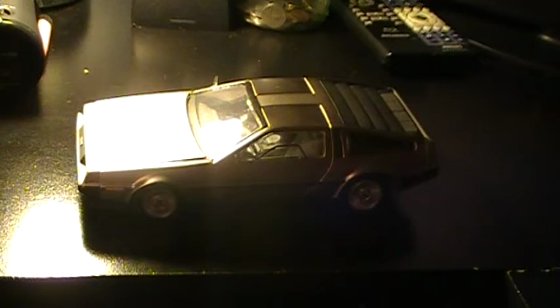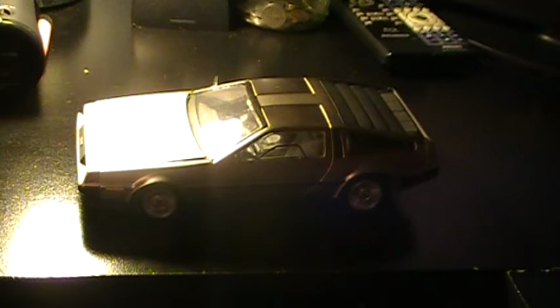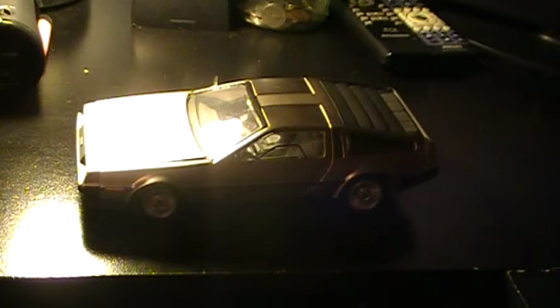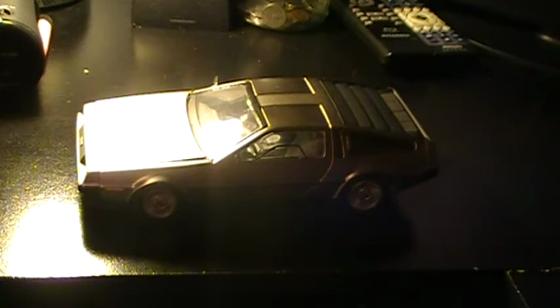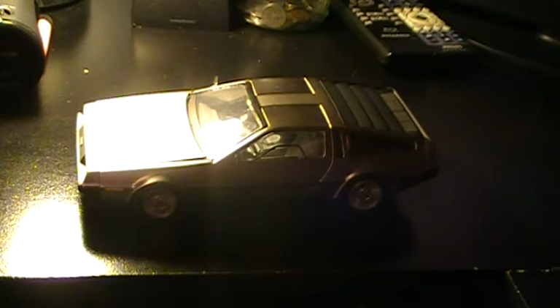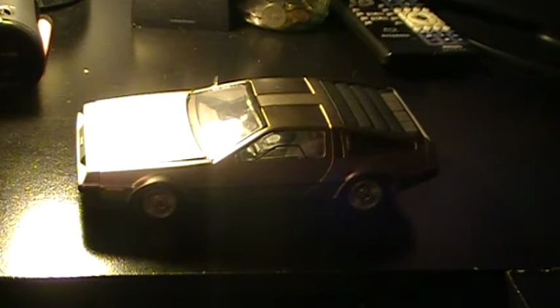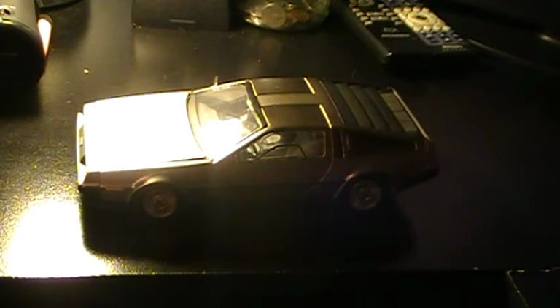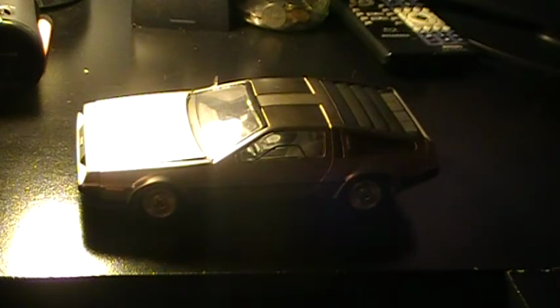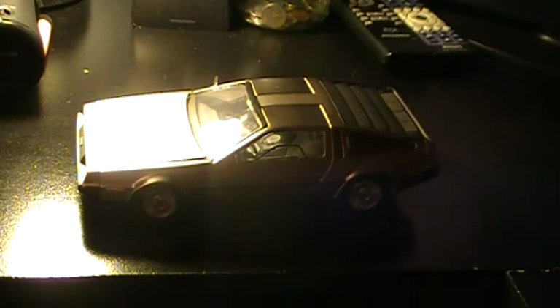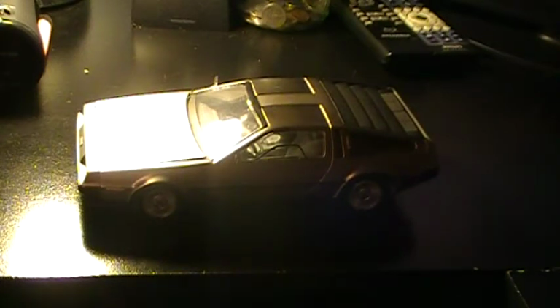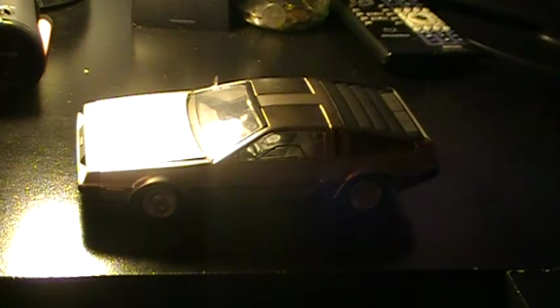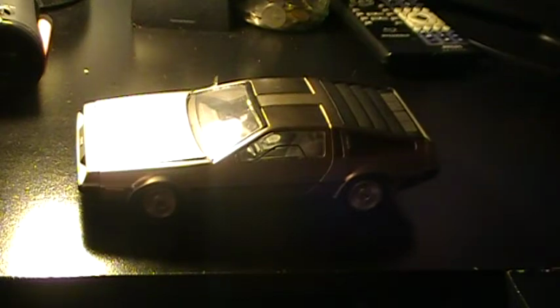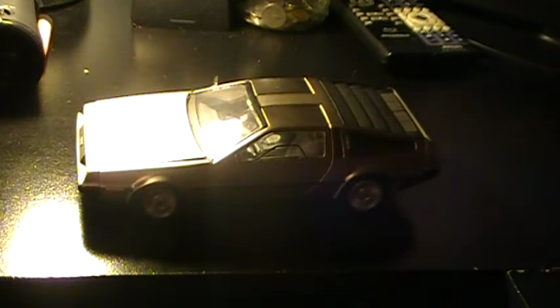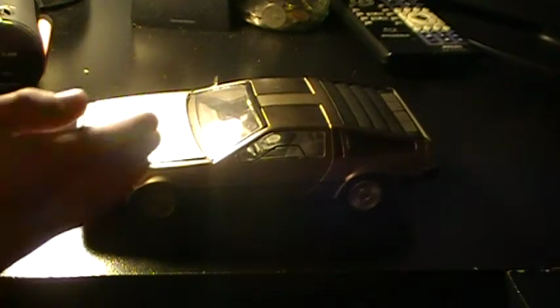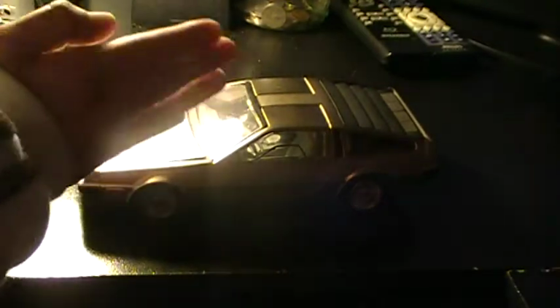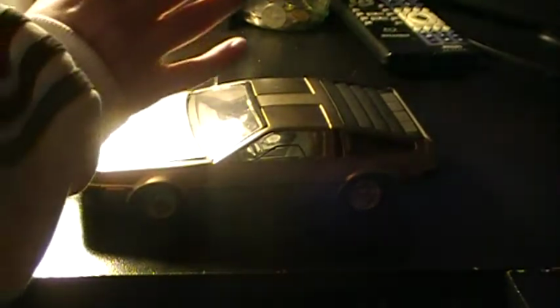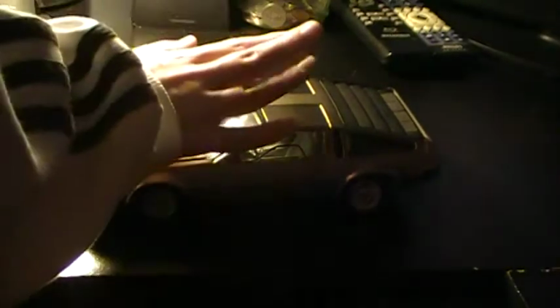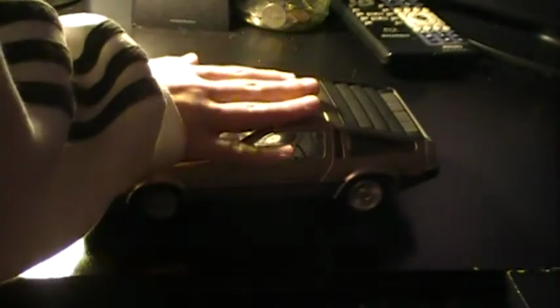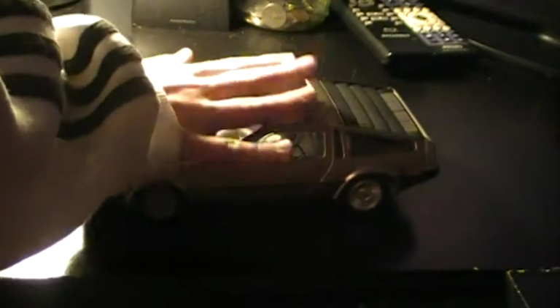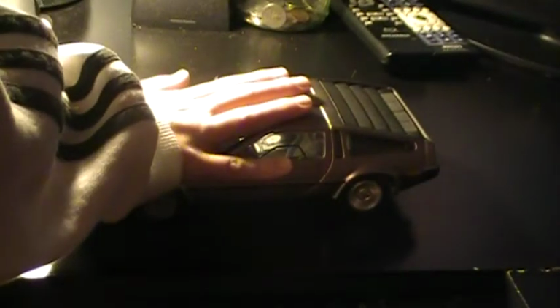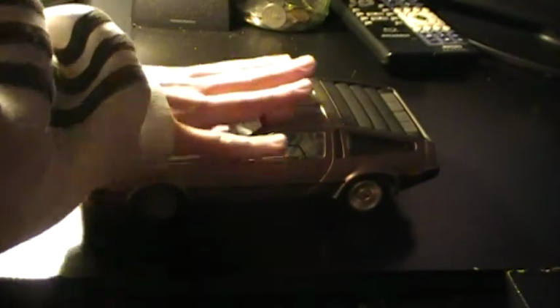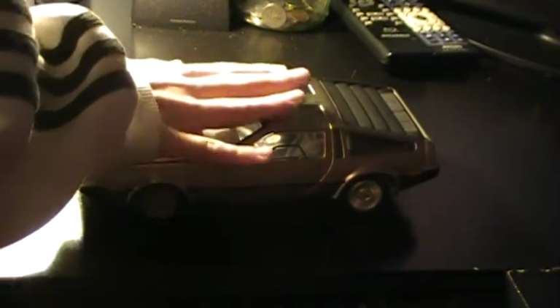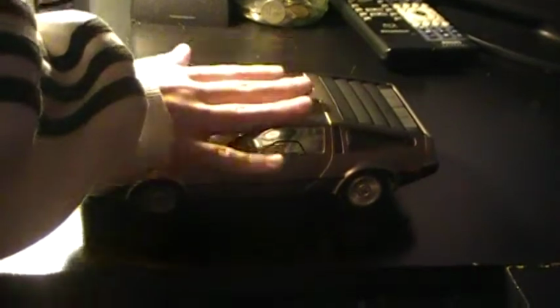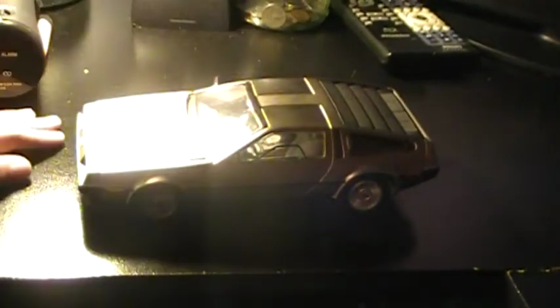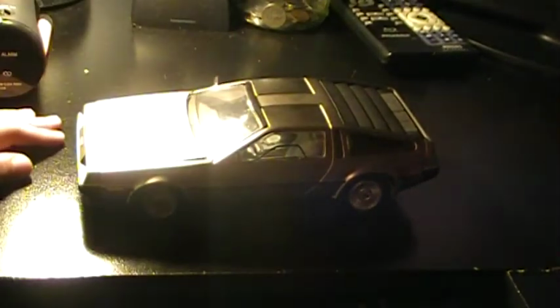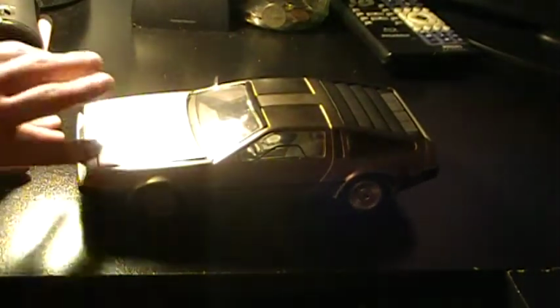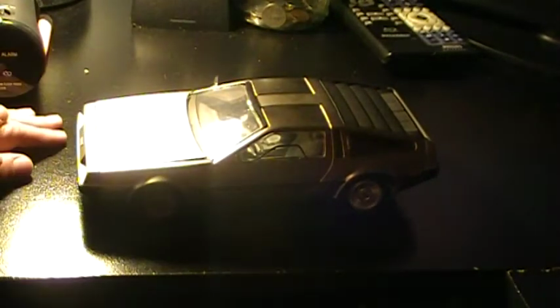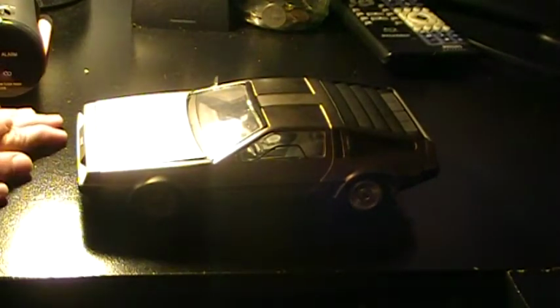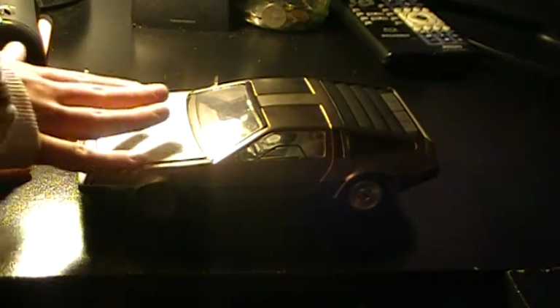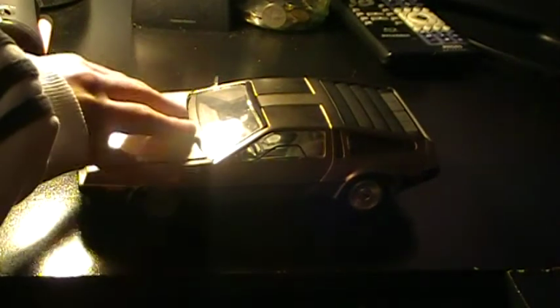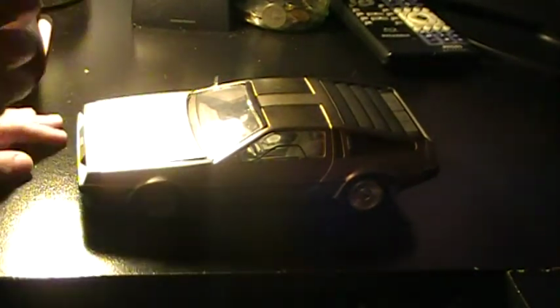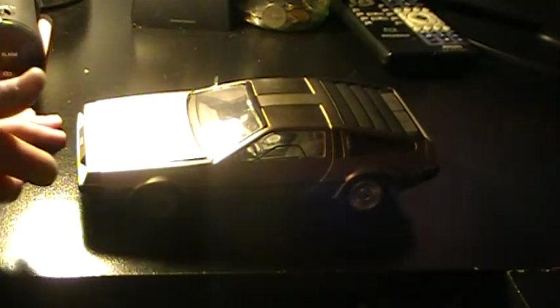Hello YouTube, the Atari 2600 fan here again doing a DeLorean model review. Today I am reviewing the stainless steel Sun Star DeLorean model, 1:18 scale. I got this for three dollars at a yard sale.